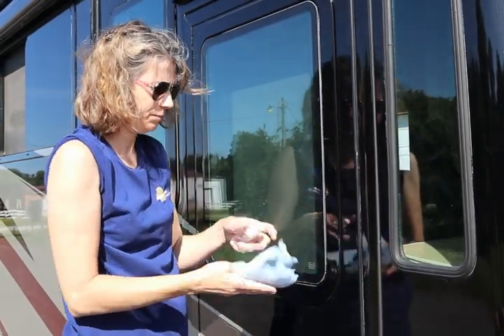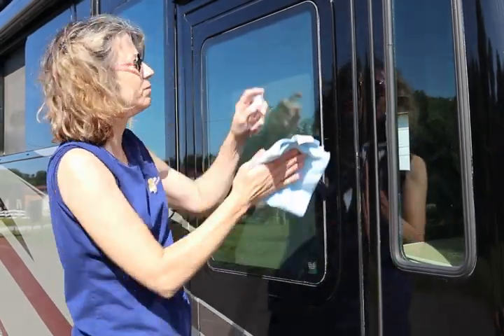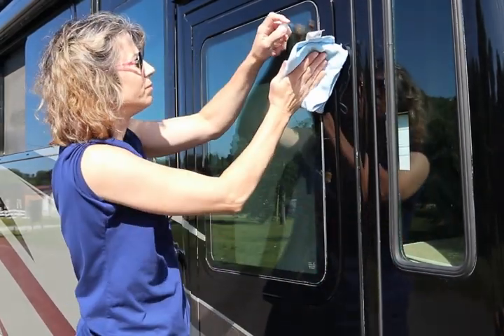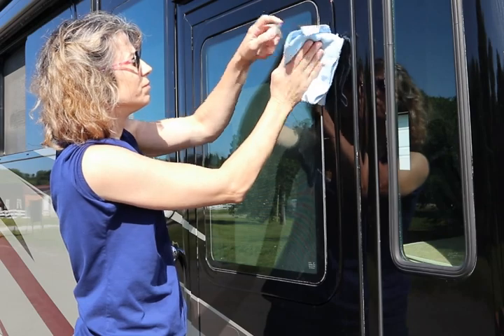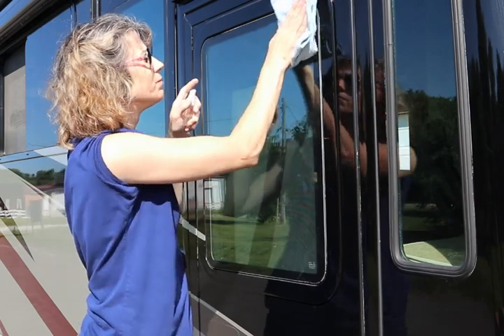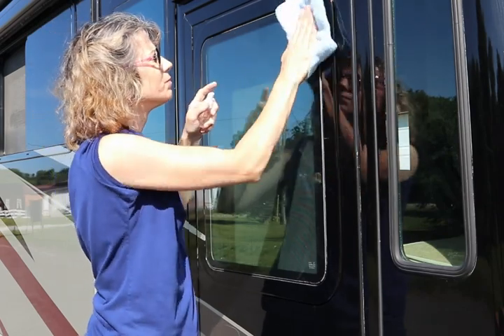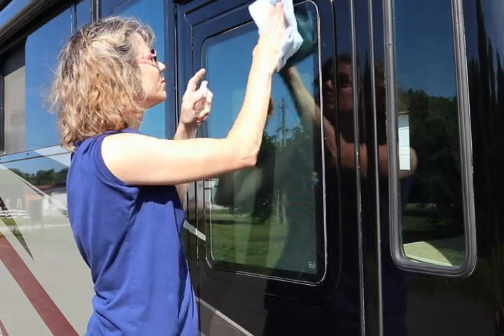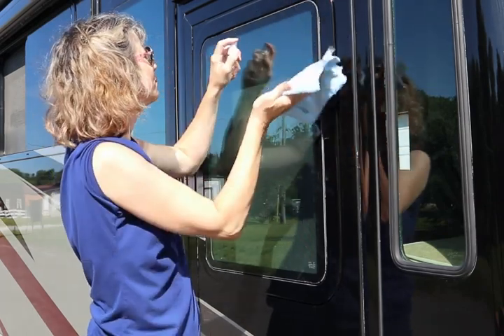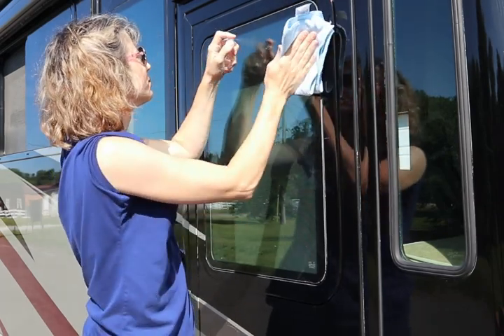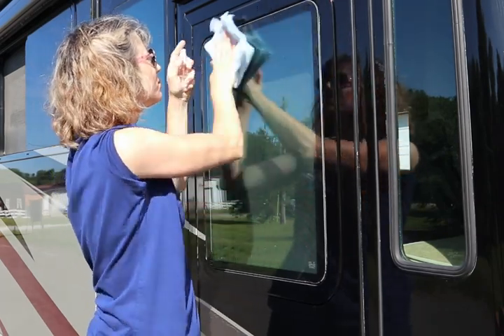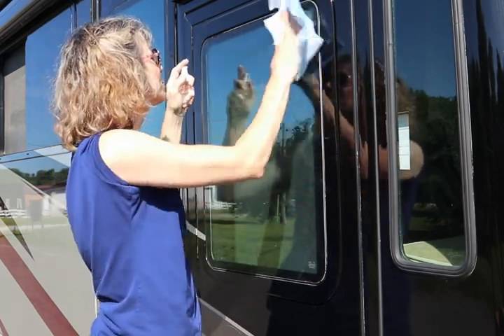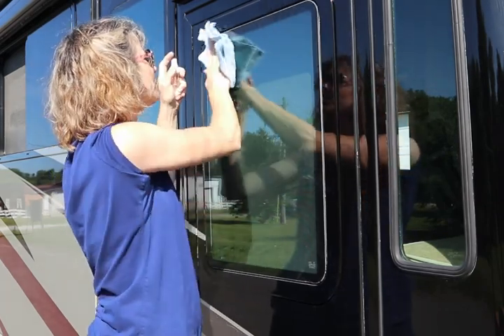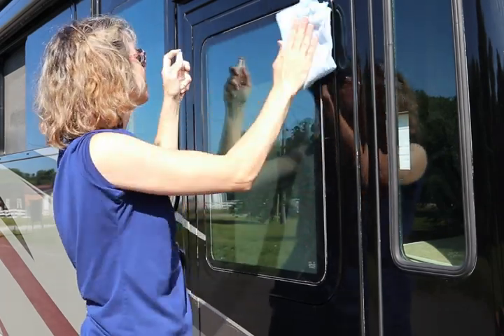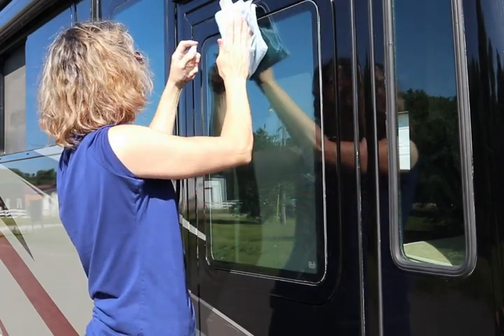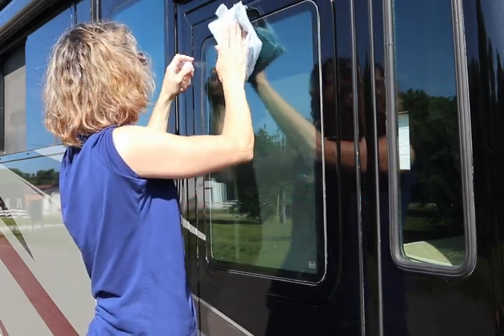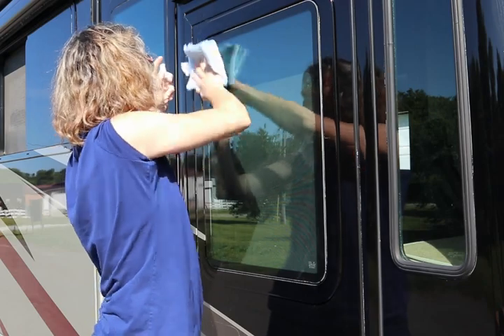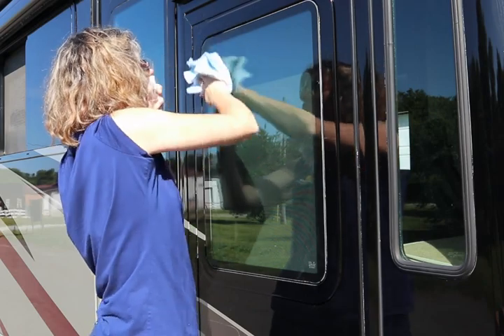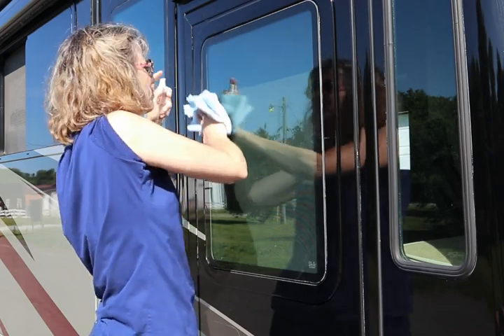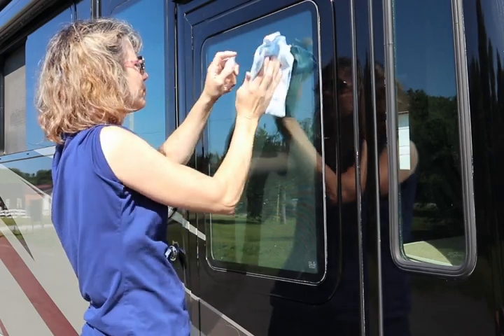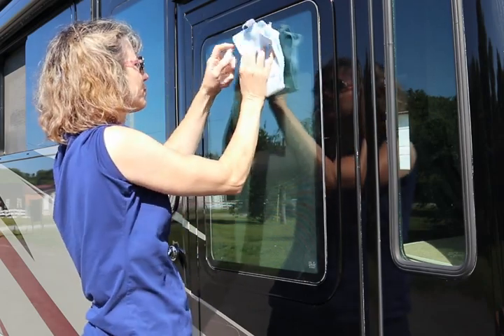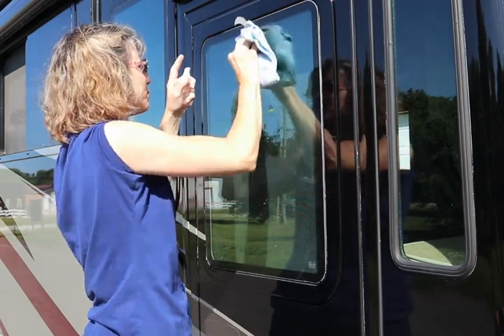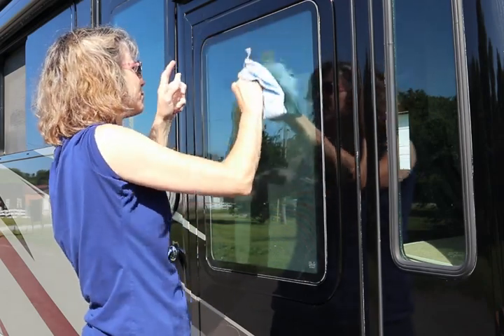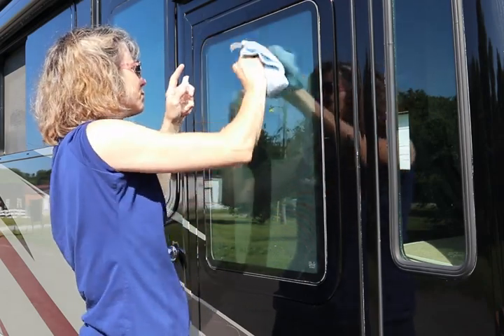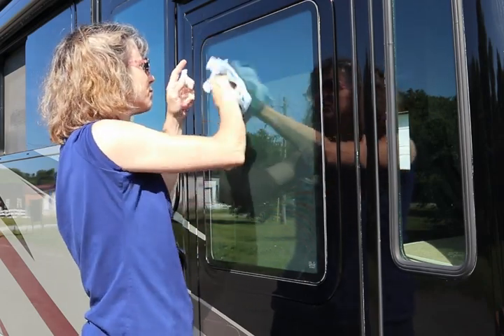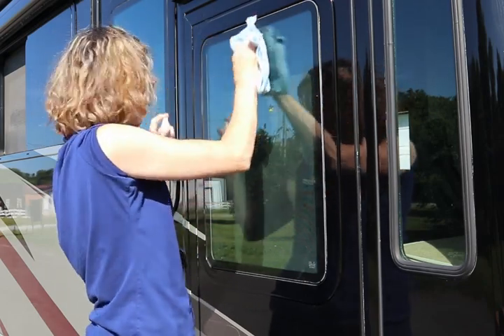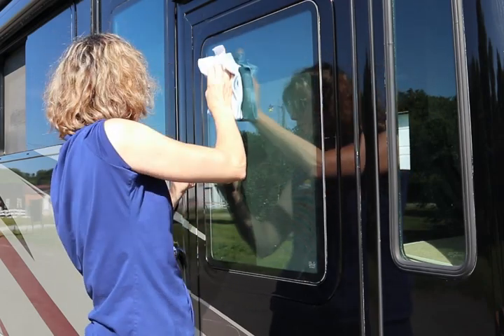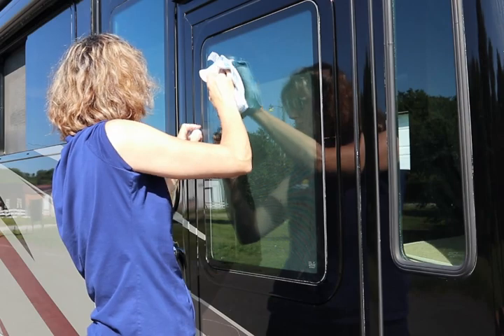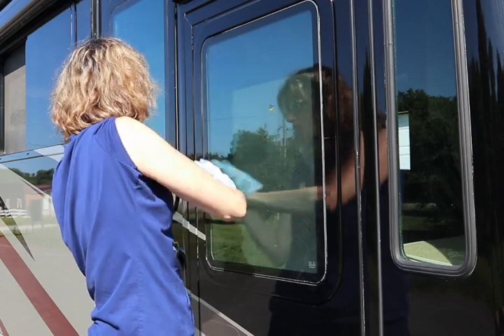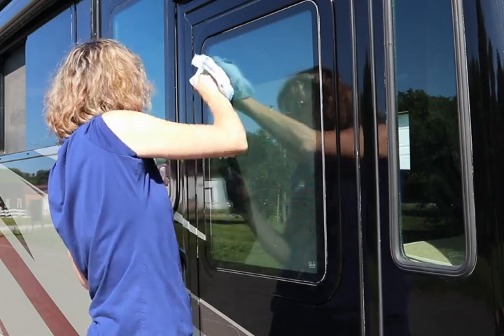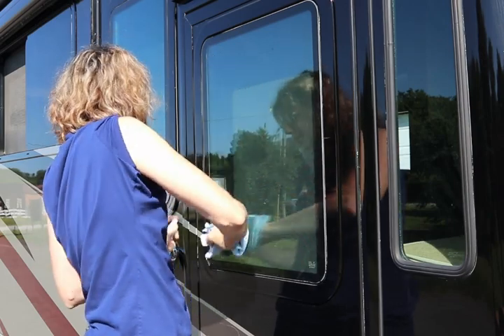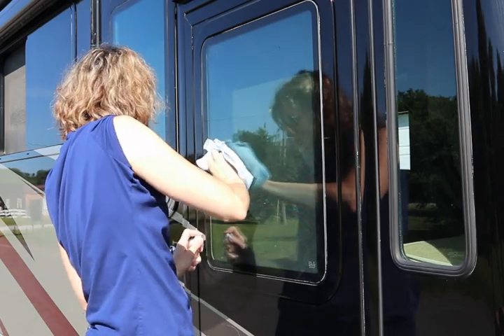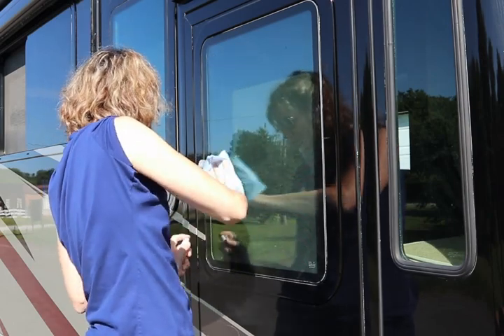Wipe that clean, spraying a little extra alcohol on there to remove any of the remaining lint. Basically you're just cleaning the exterior portion of the glass.